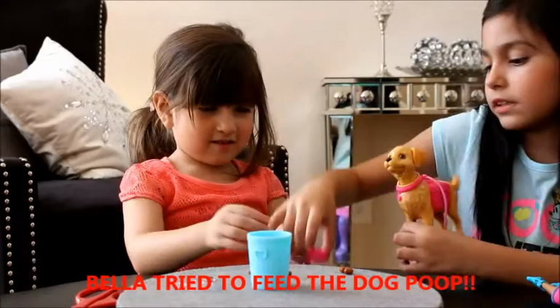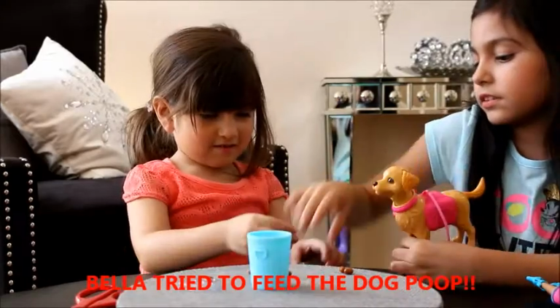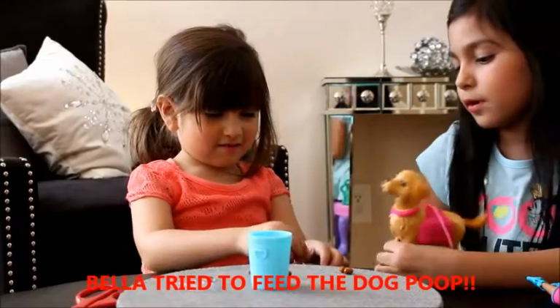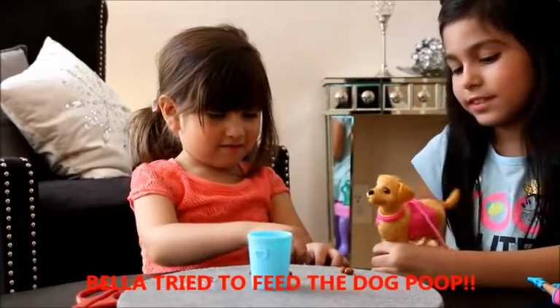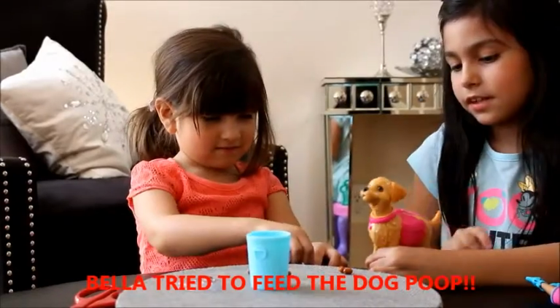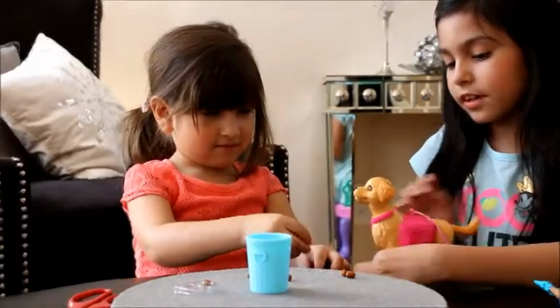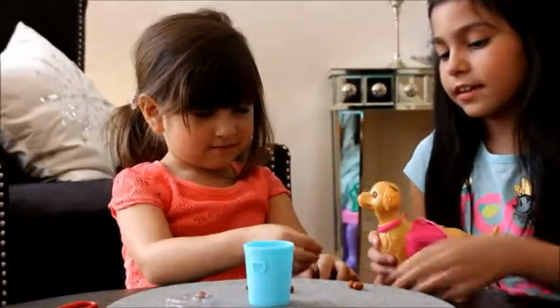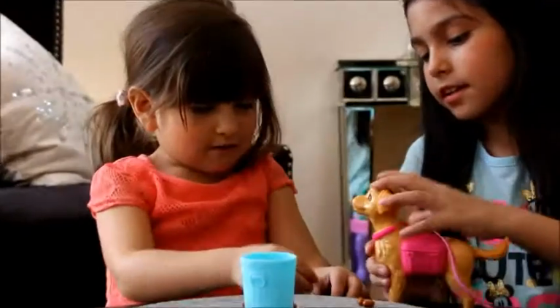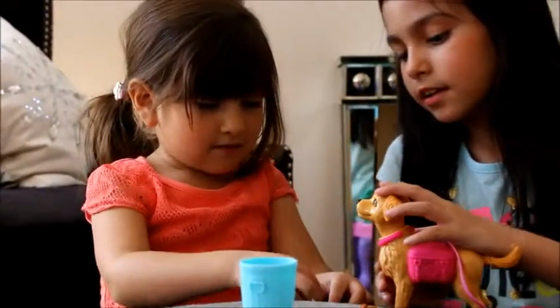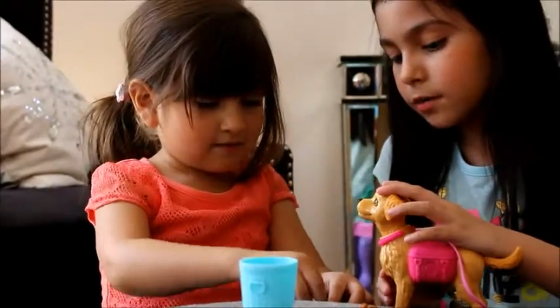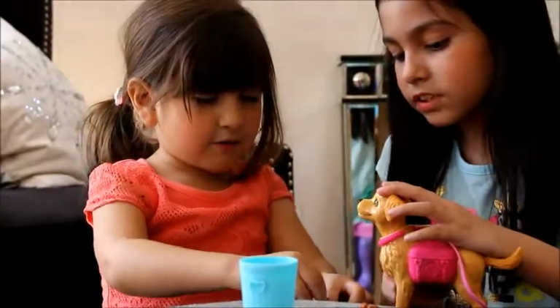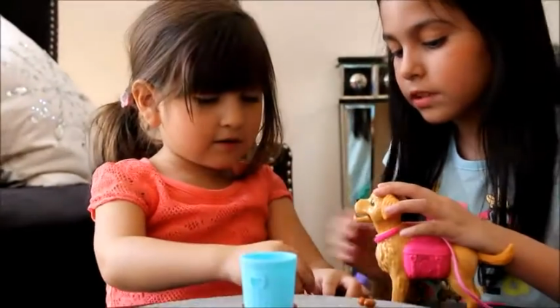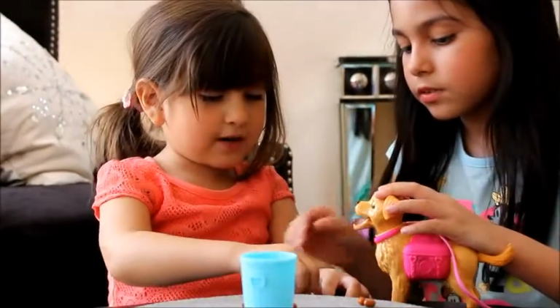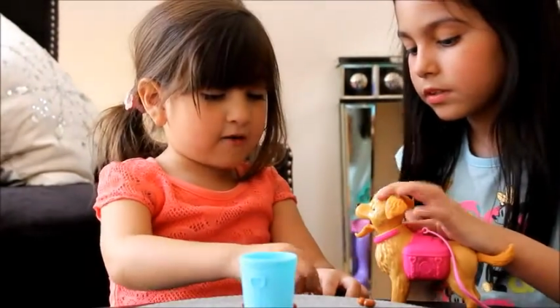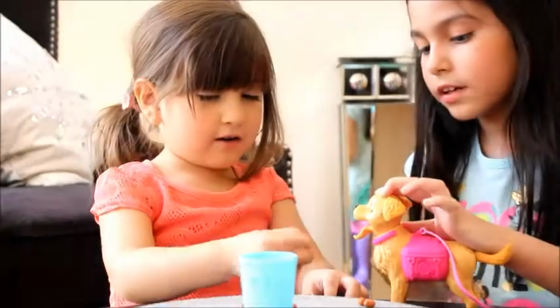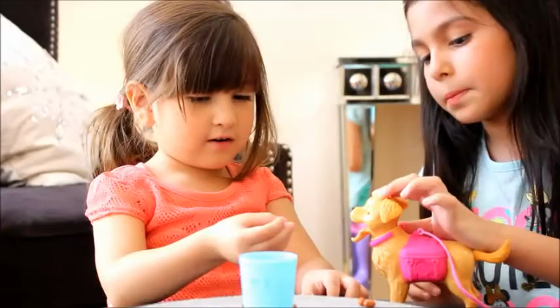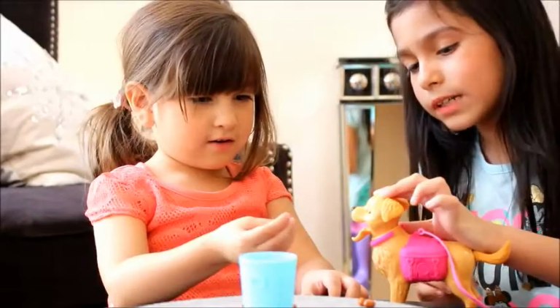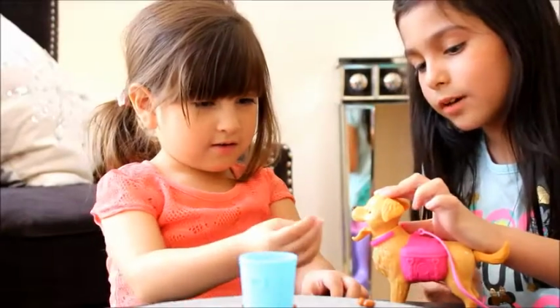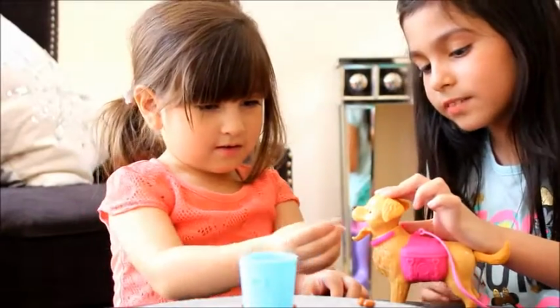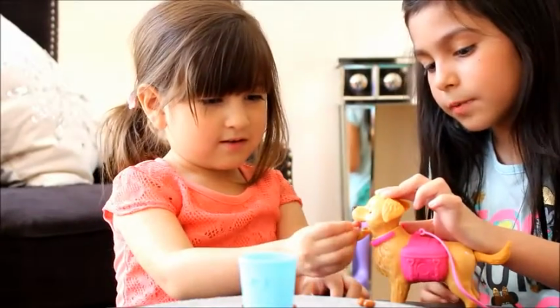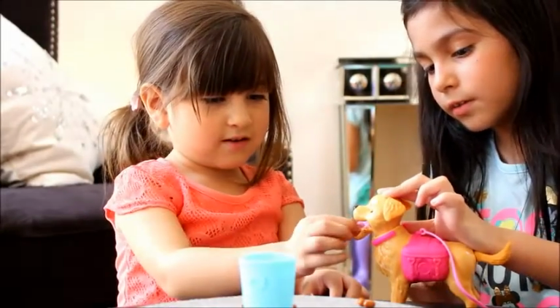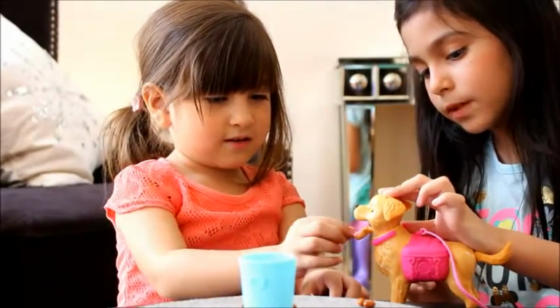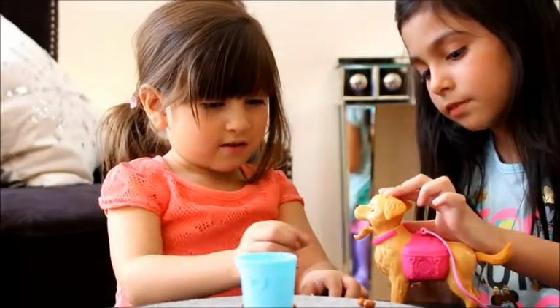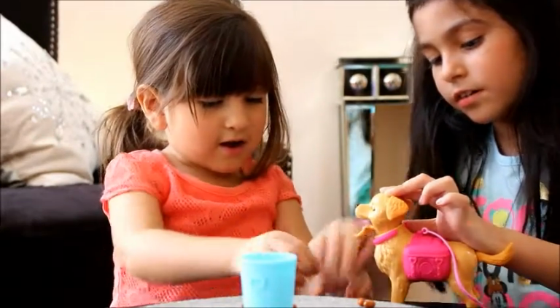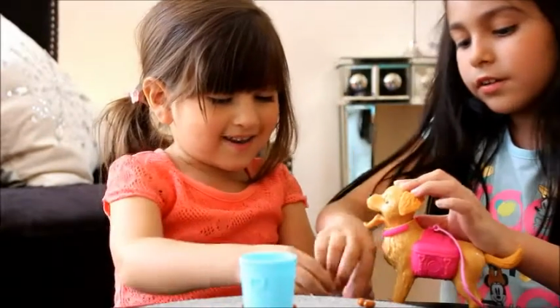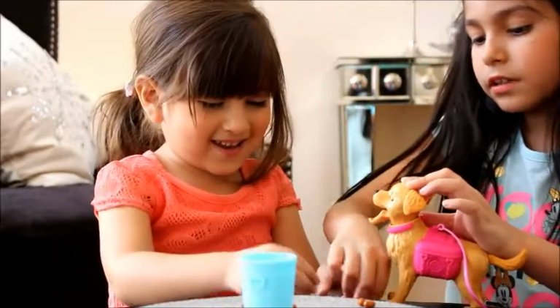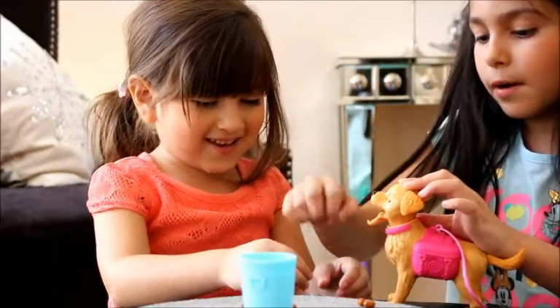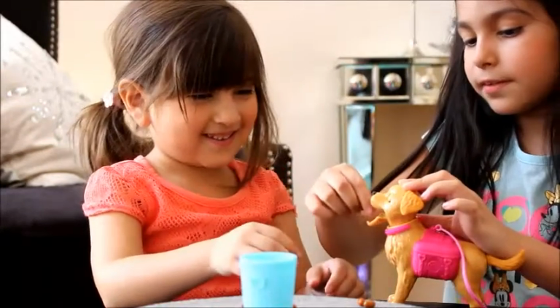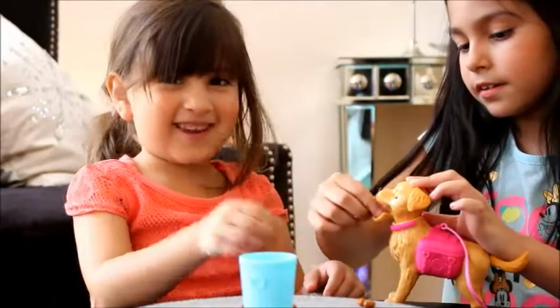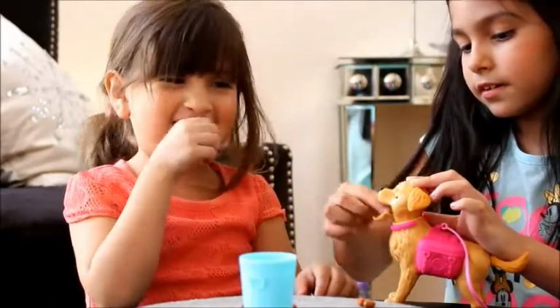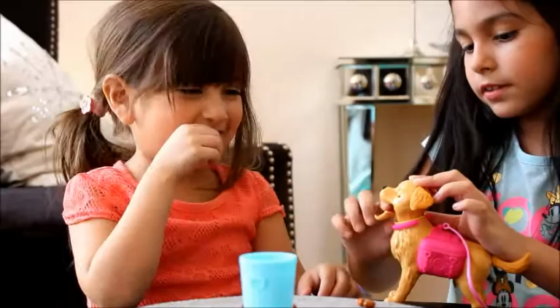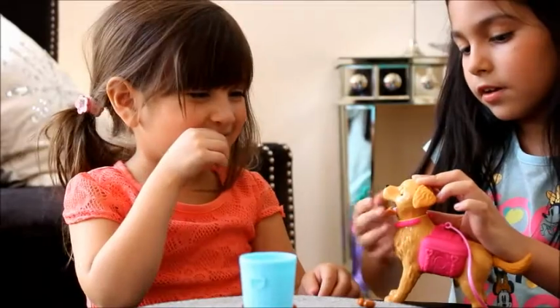The poop is the one that looks like little pellets. Just pick one. I'll help you. That's funny — there you go!